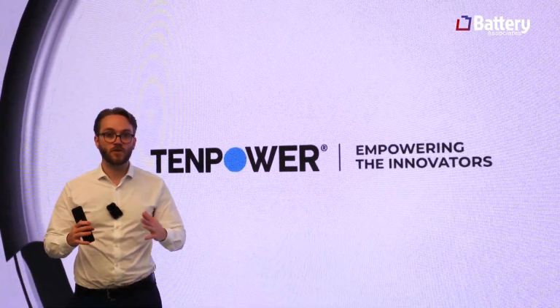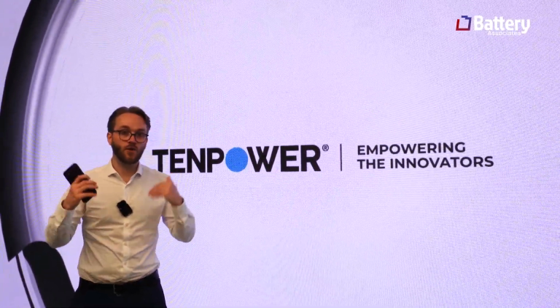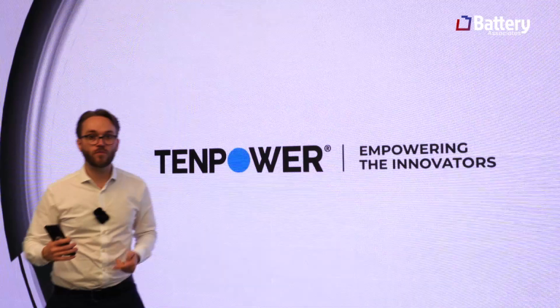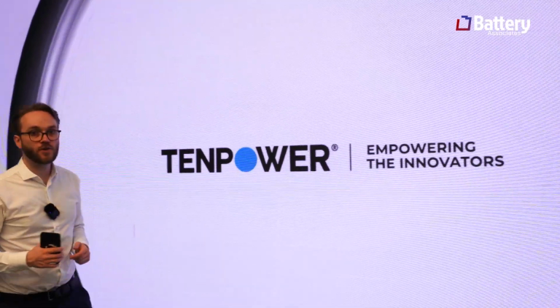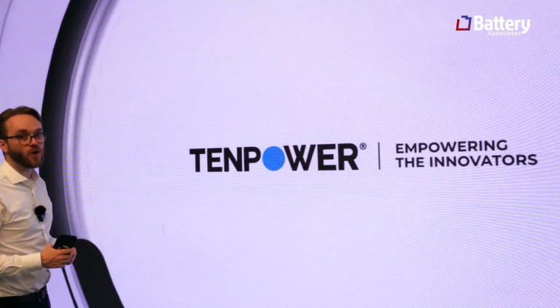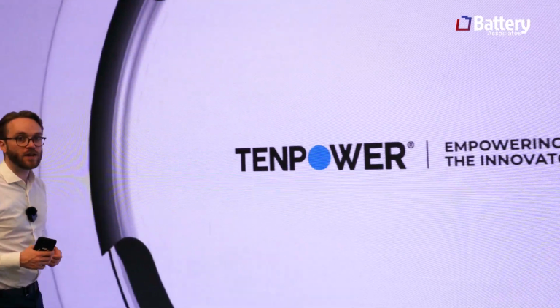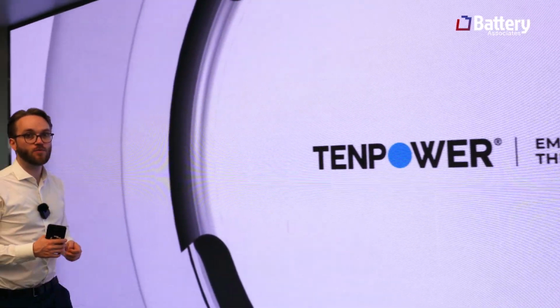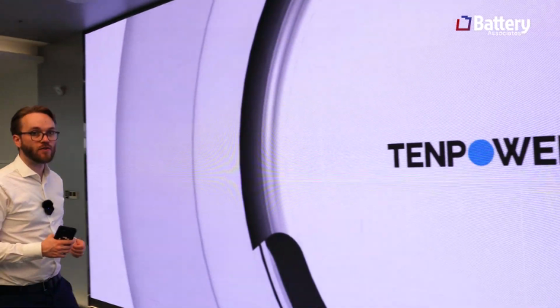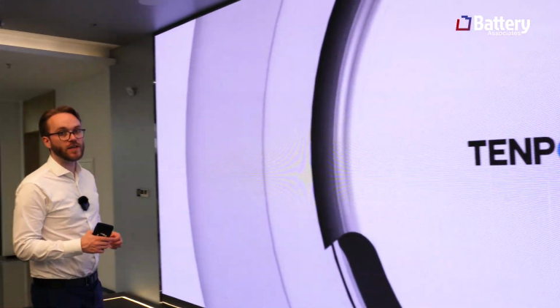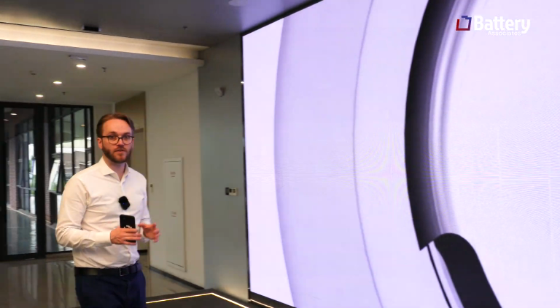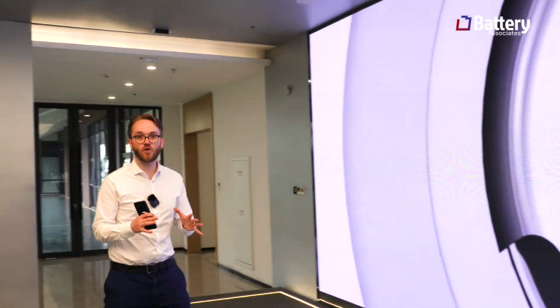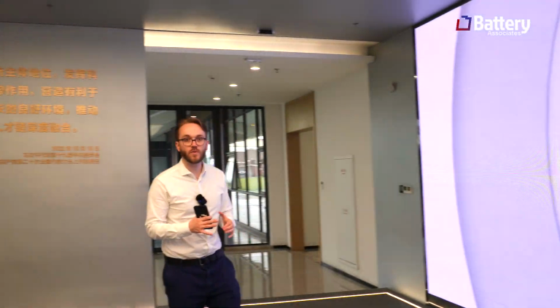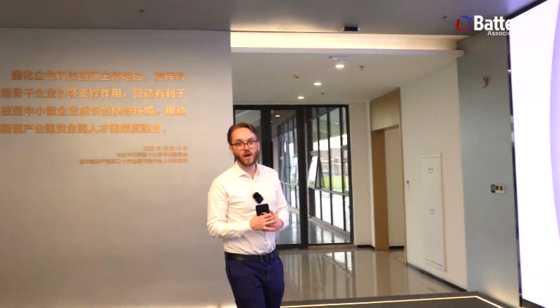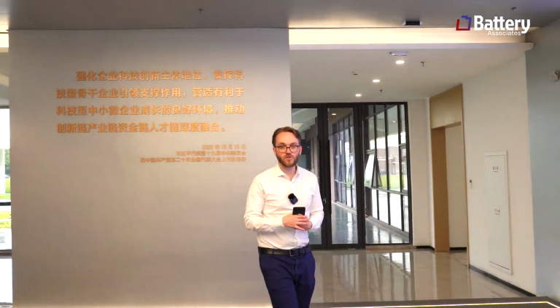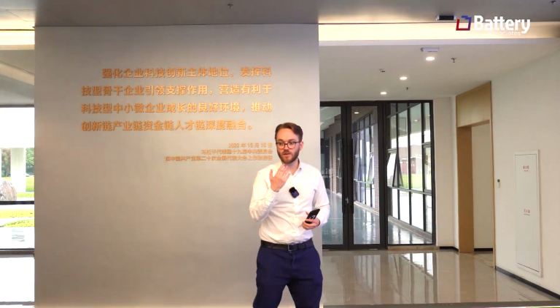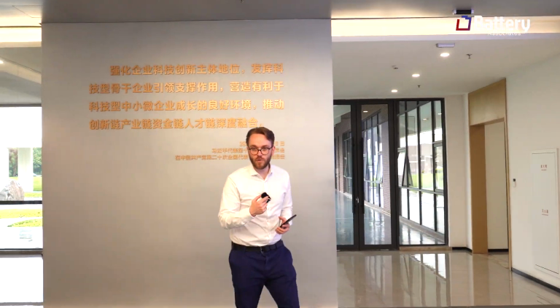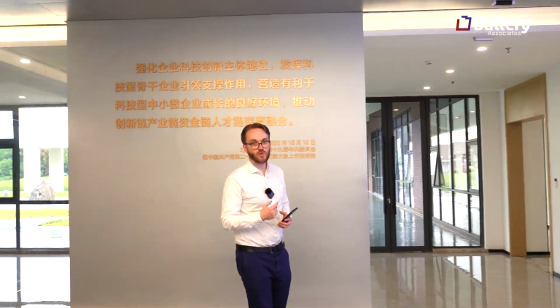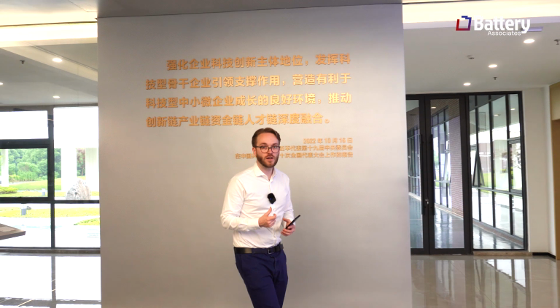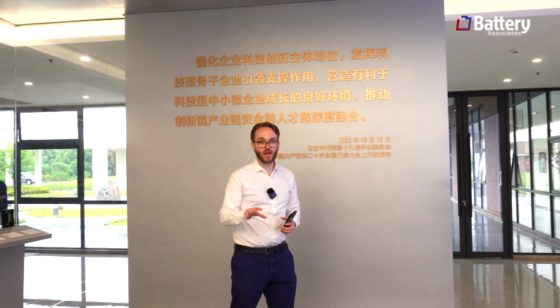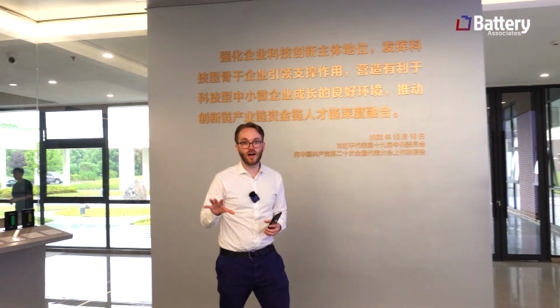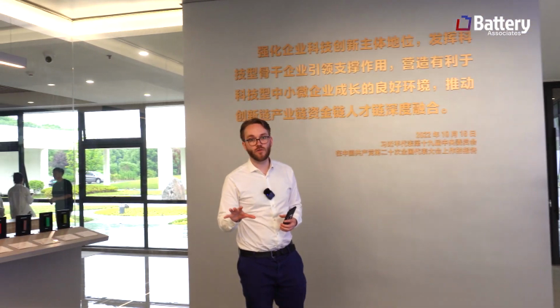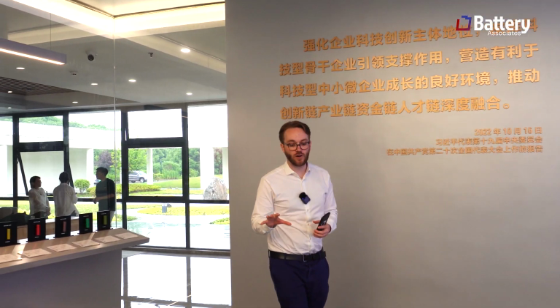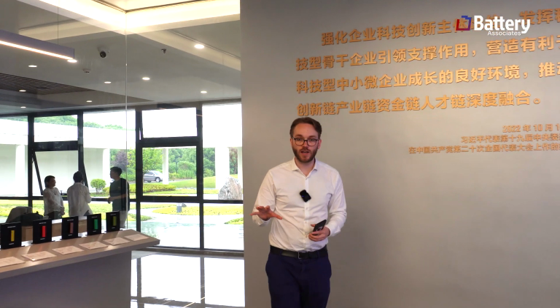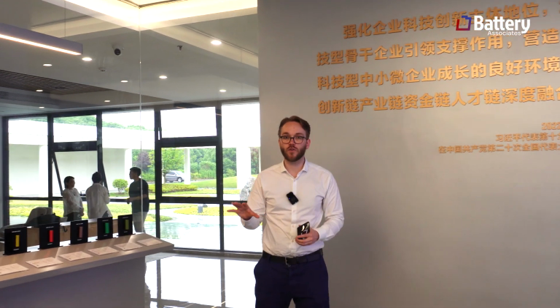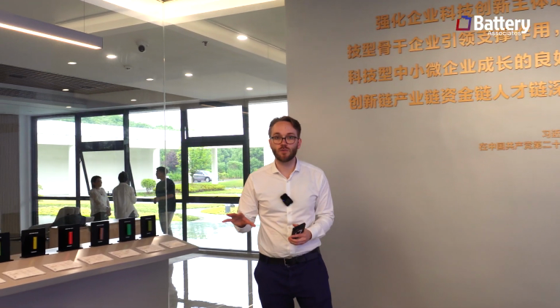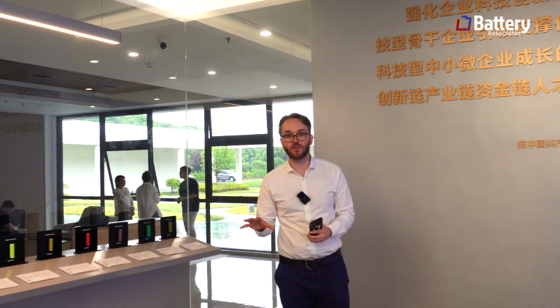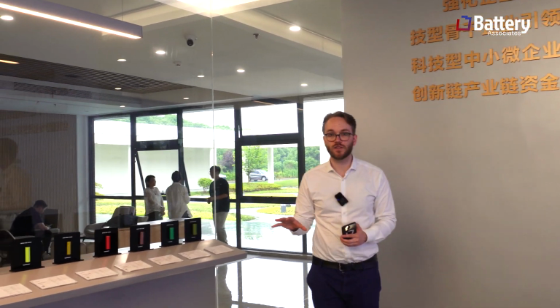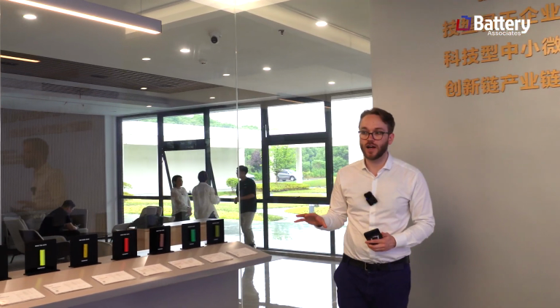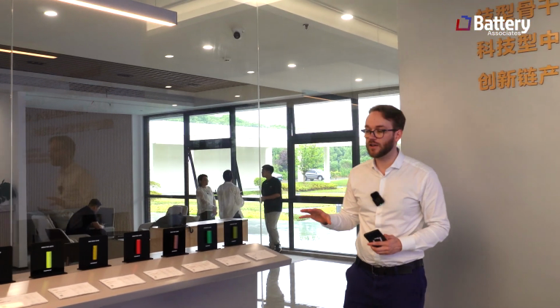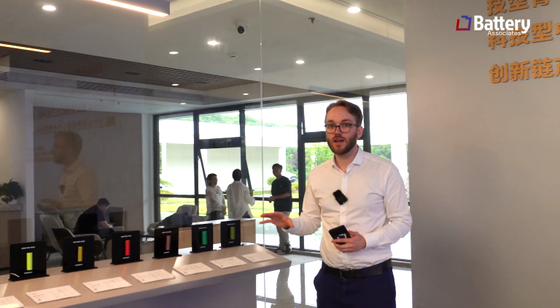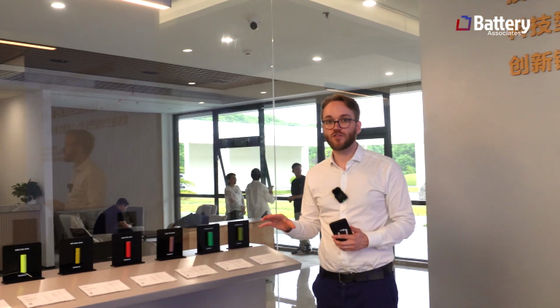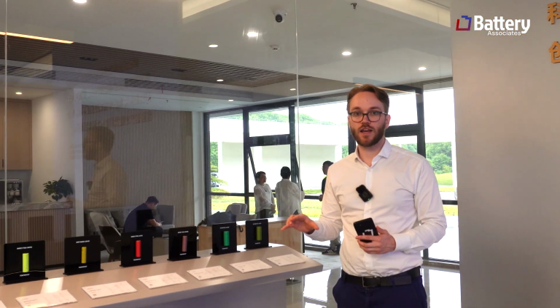Let's go — please join me moving around here. This is the showroom. It's interesting; if you come a bit closer we can start with some of the cells, and then I'll walk you through some of the developments they've done over the last 10 to 20 years.